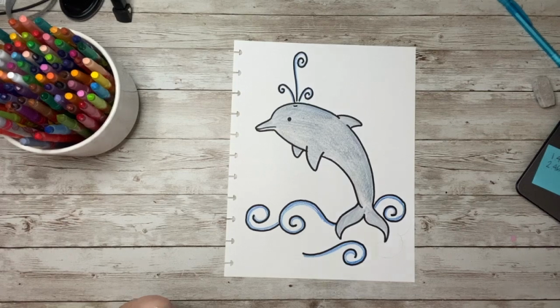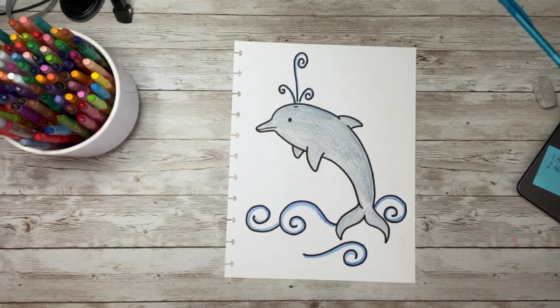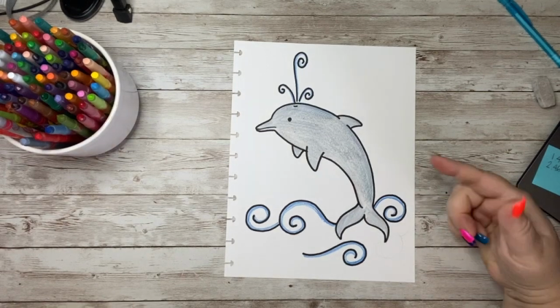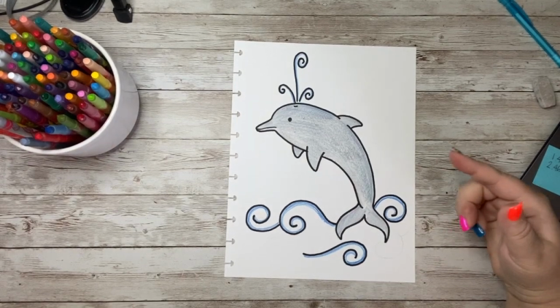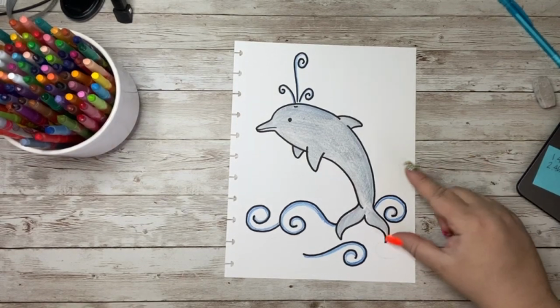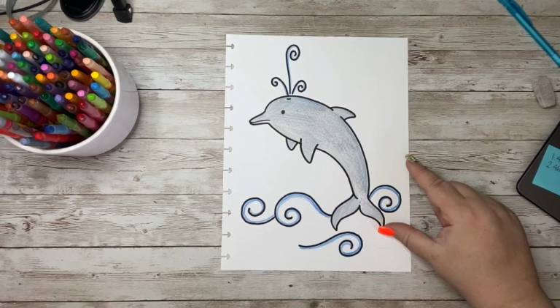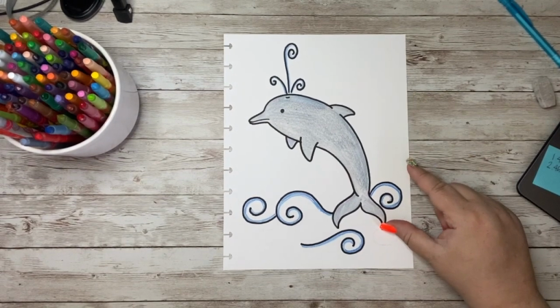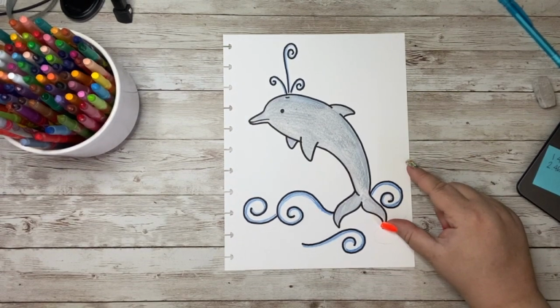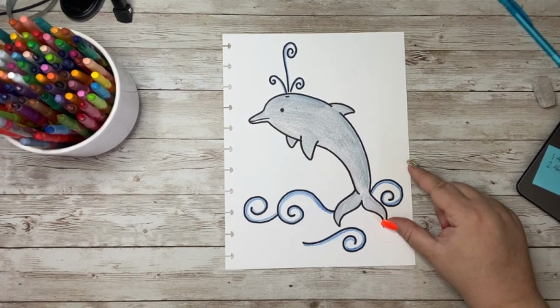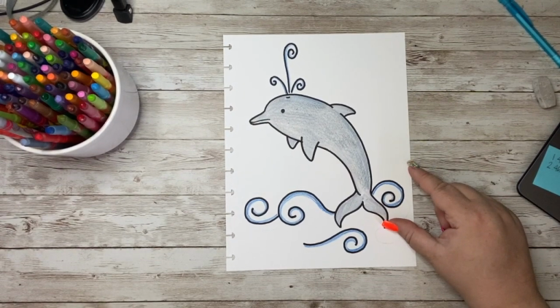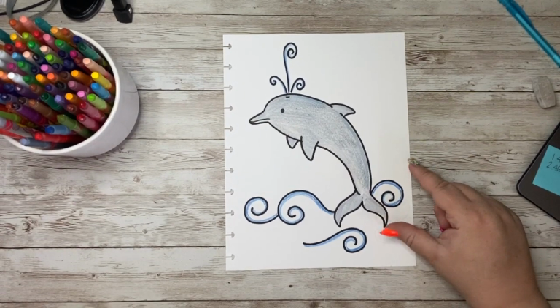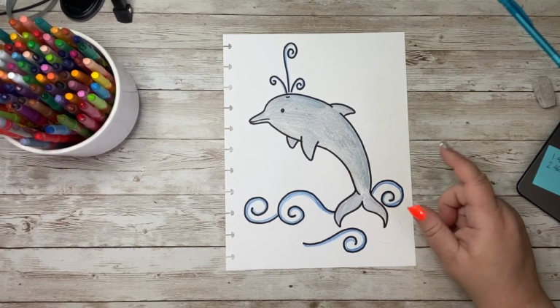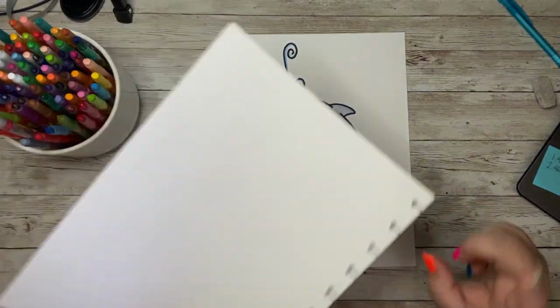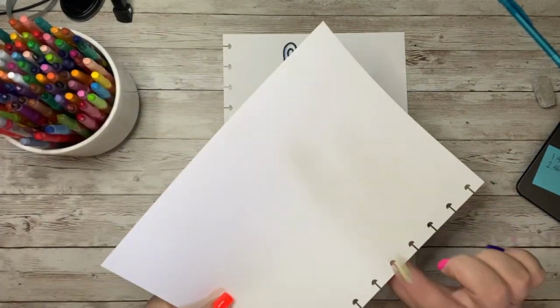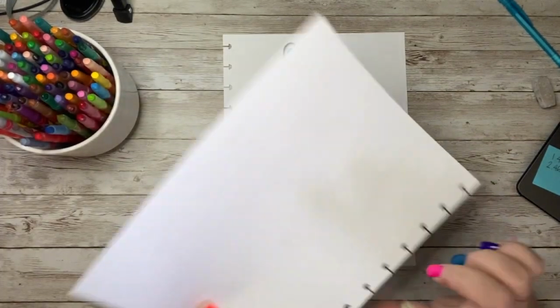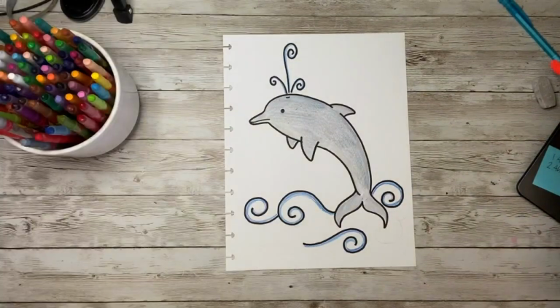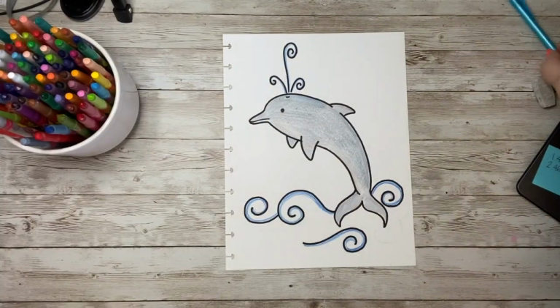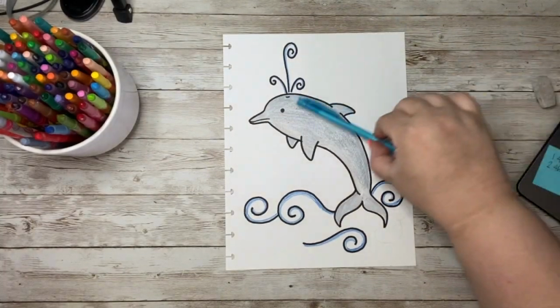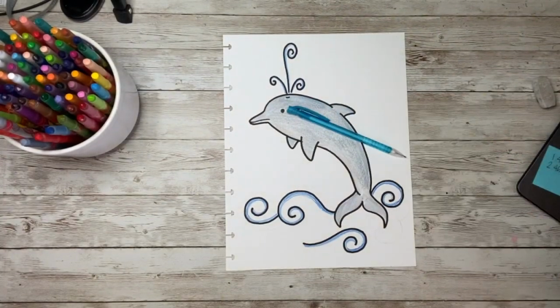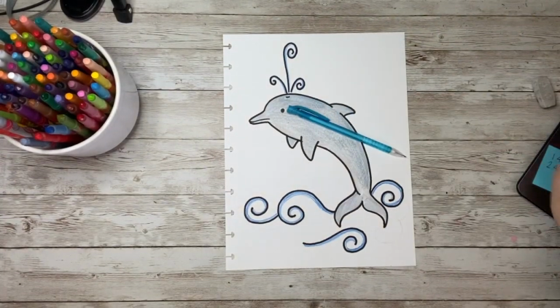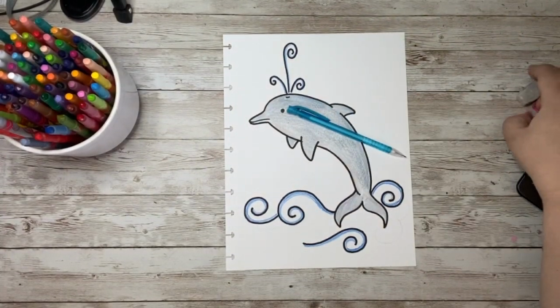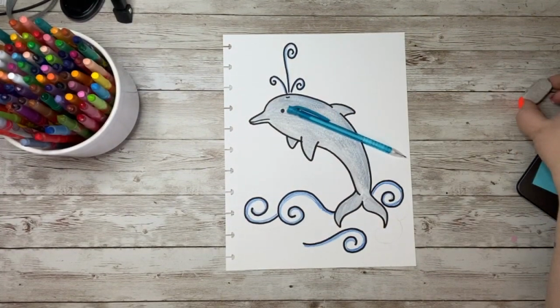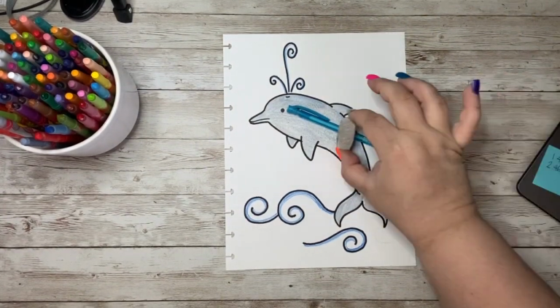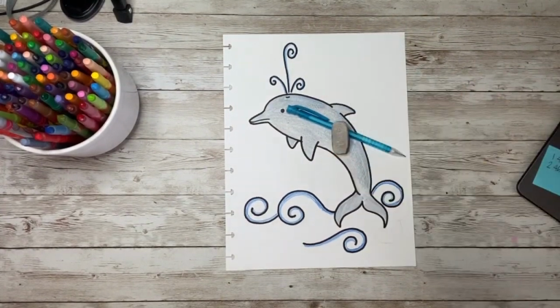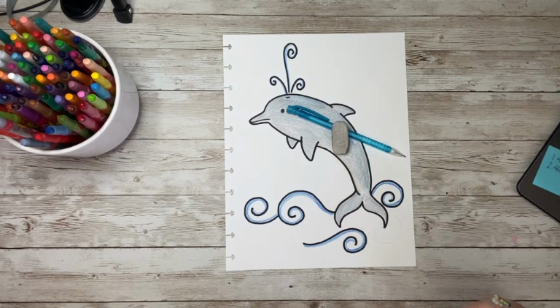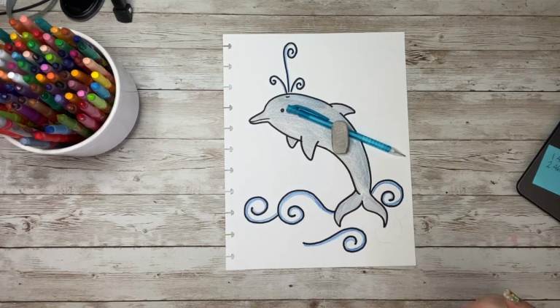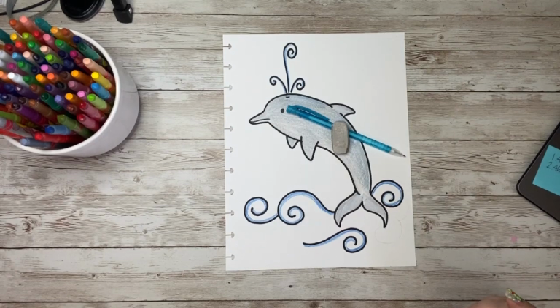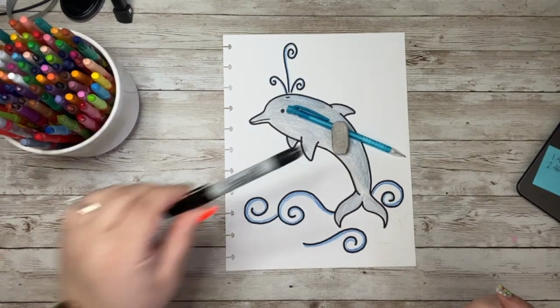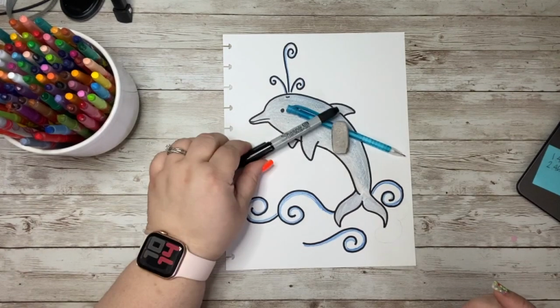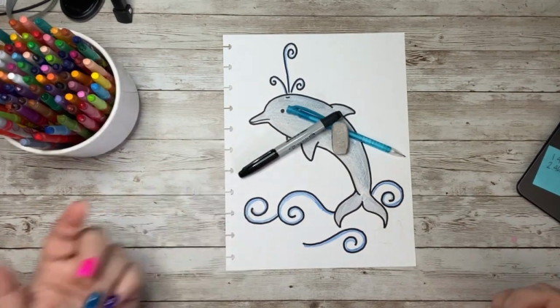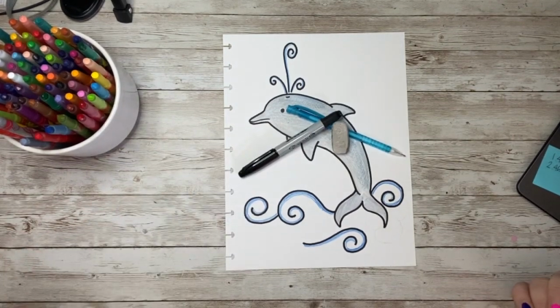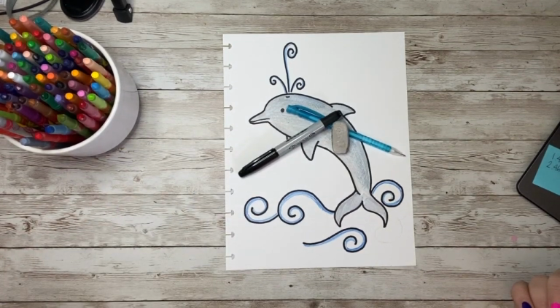Do you want to learn how to draw this dolphin? If so, you are going to need something to draw on, something to draw your doodle with, something to erase any mistakes that you might make, and a marker to outline your doodle when you are done.